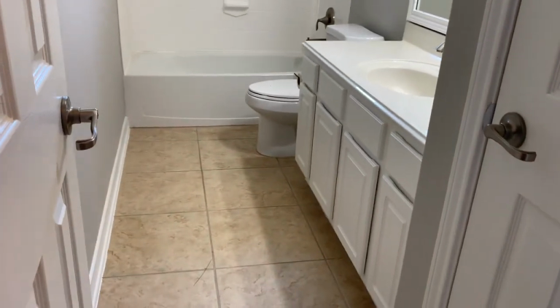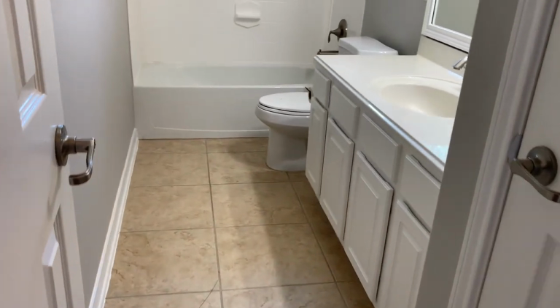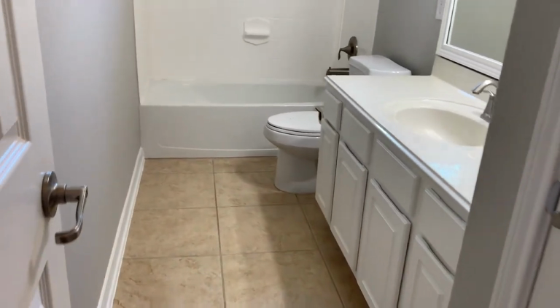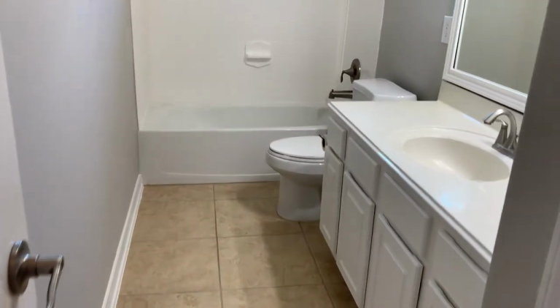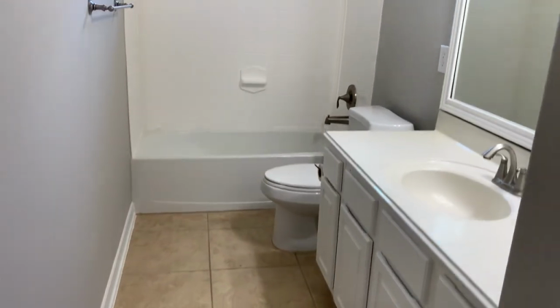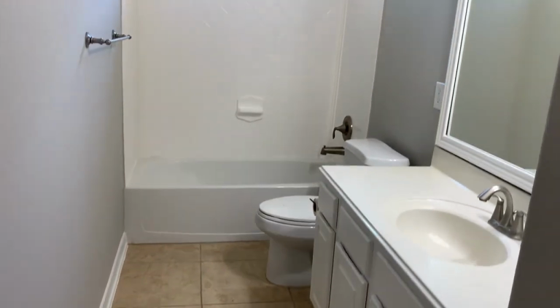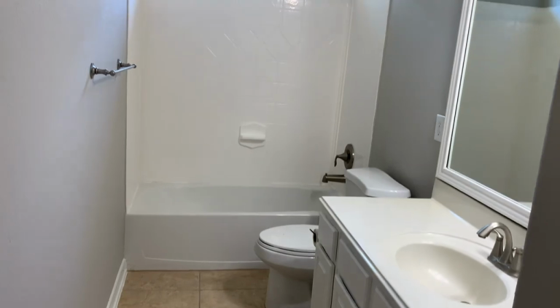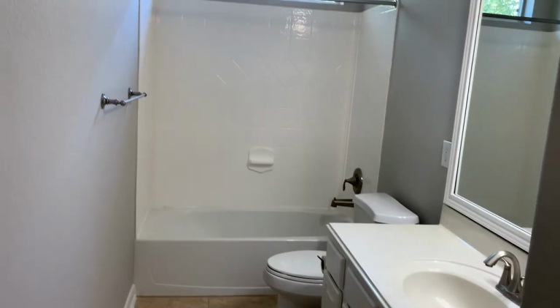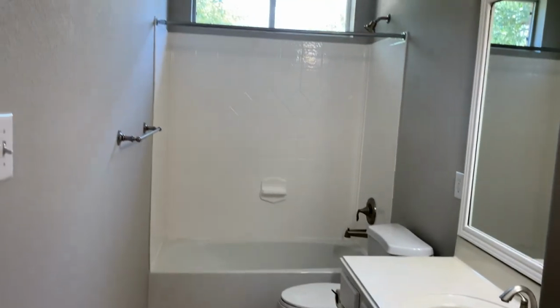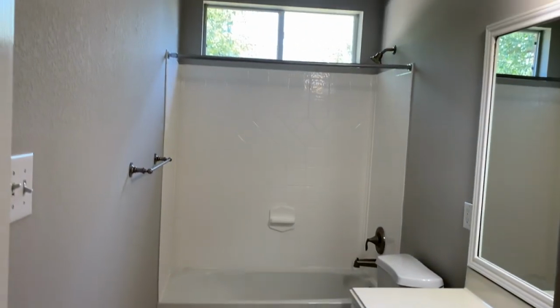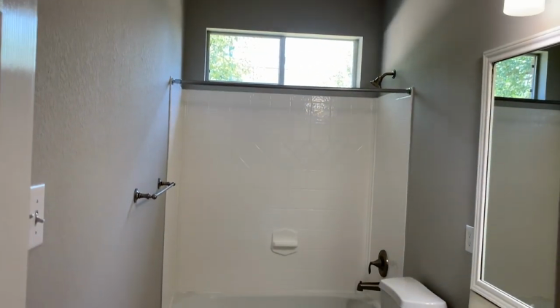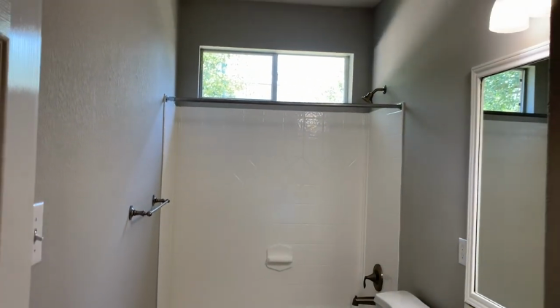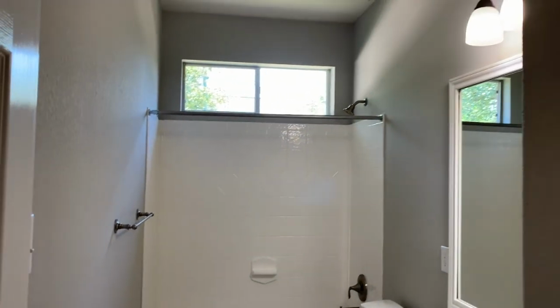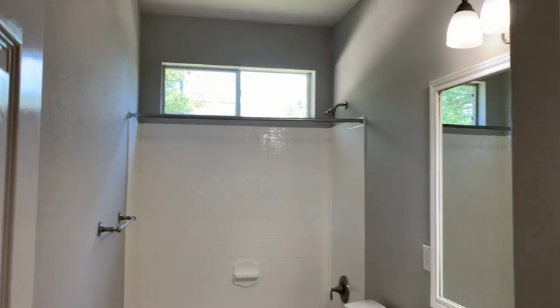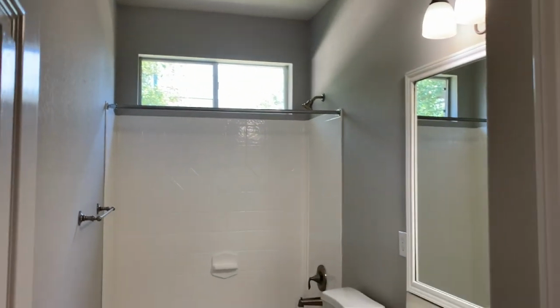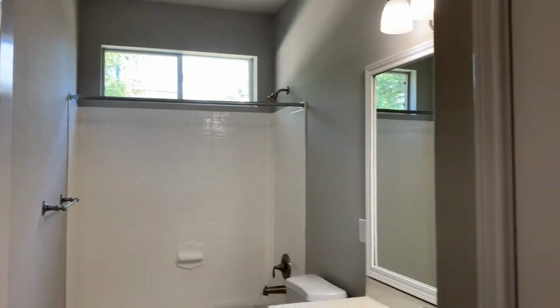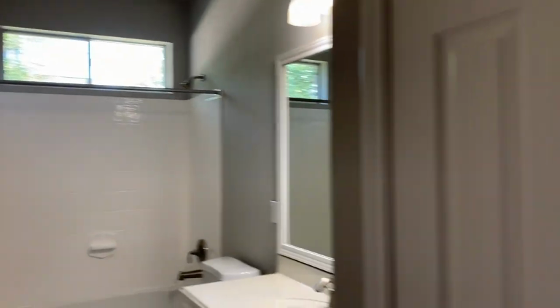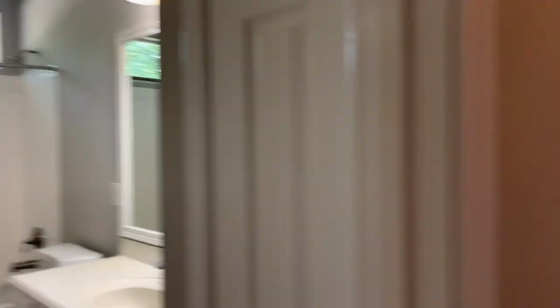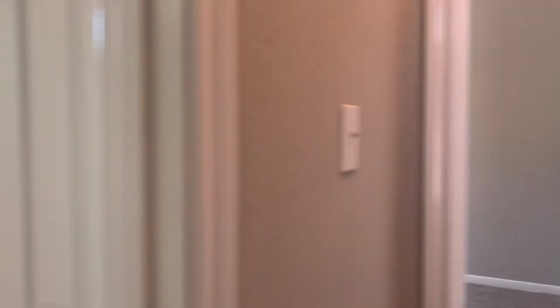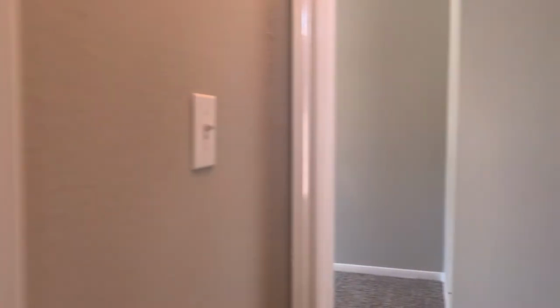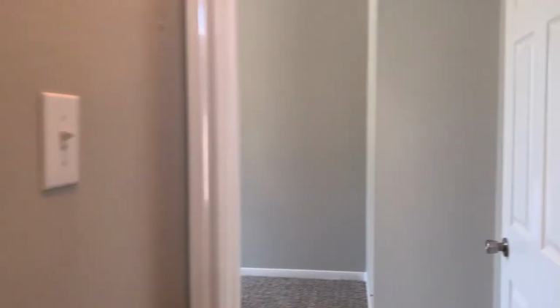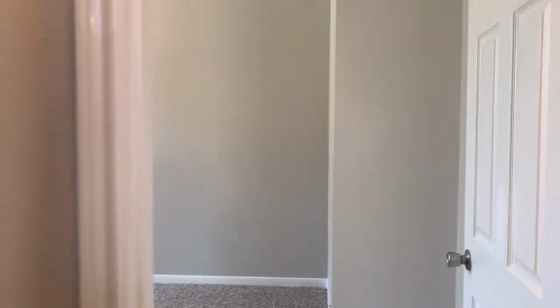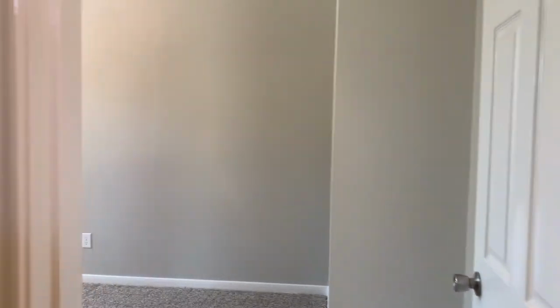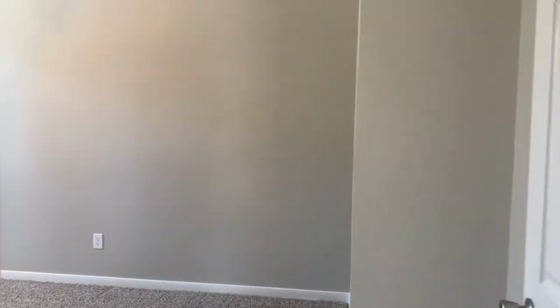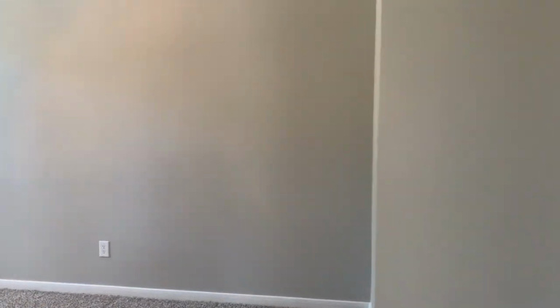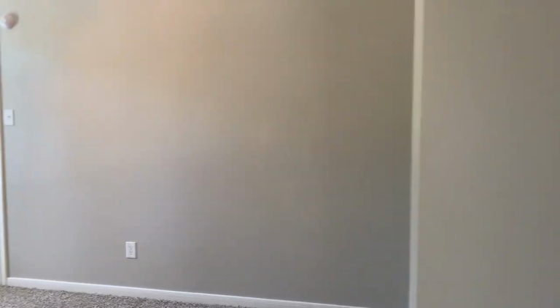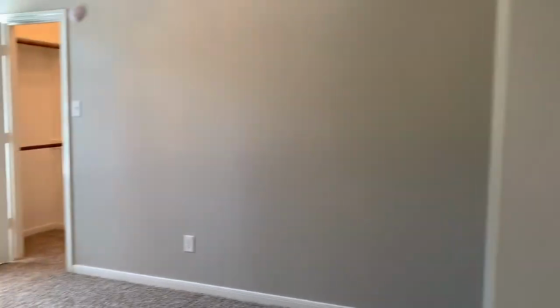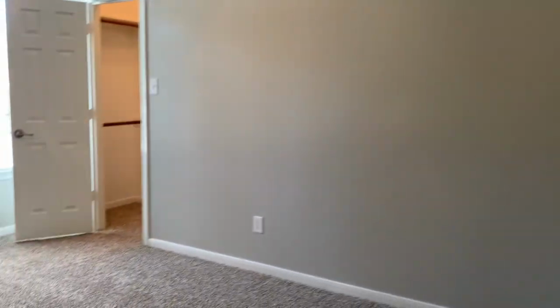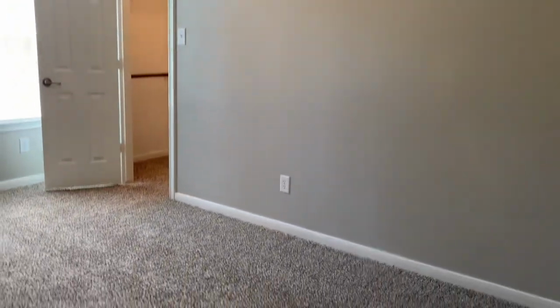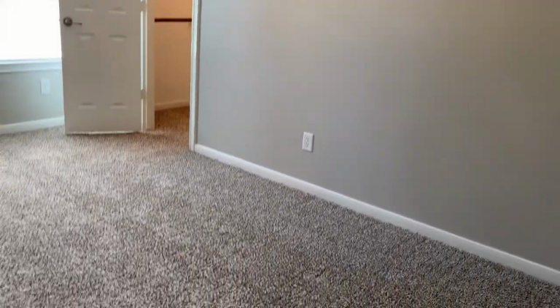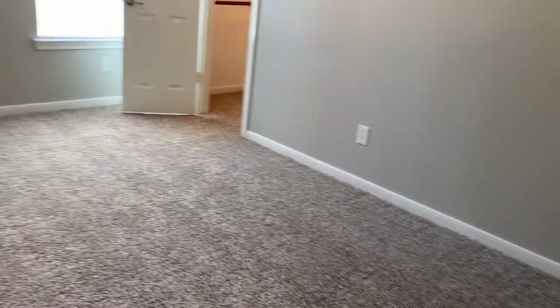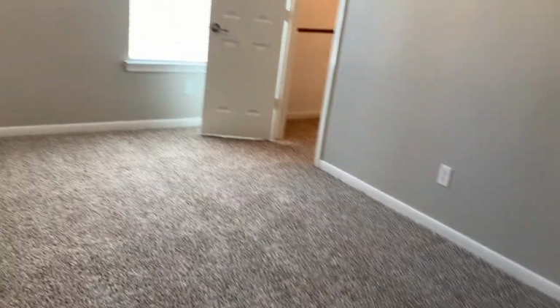The bathroom has tile floors and a window to let the natural light come in. The third bedroom is the most spacious one.